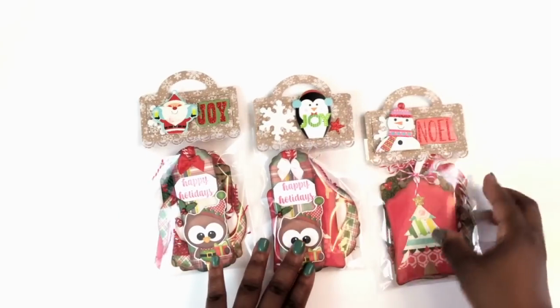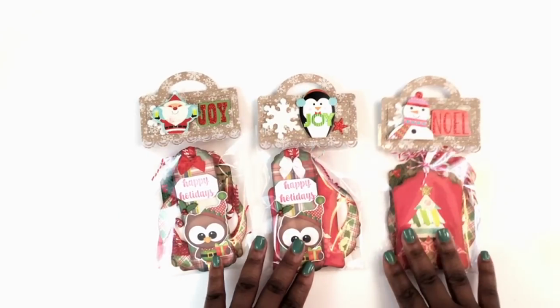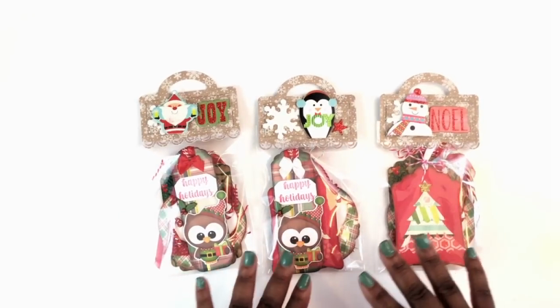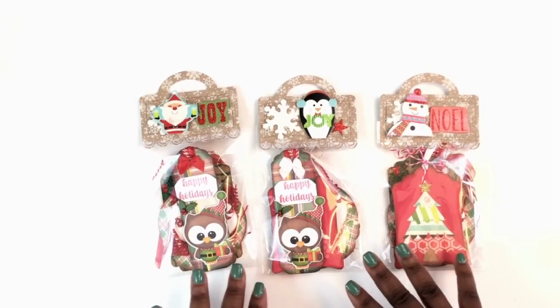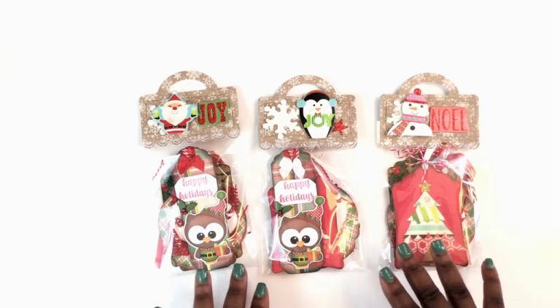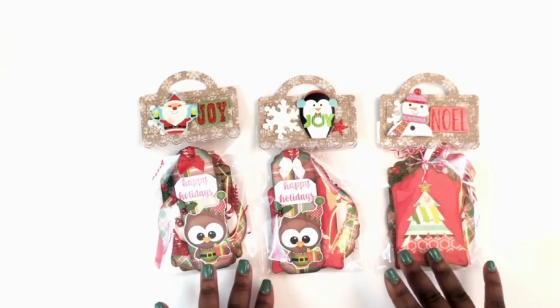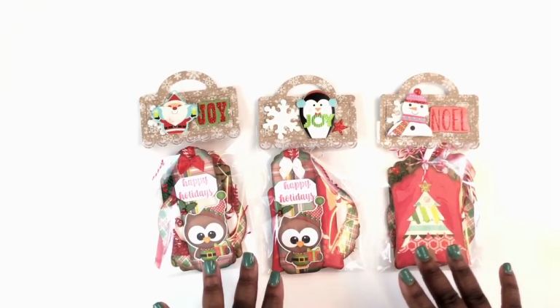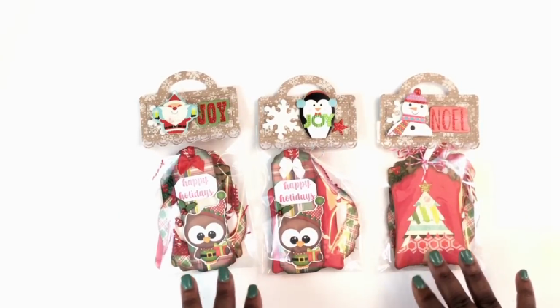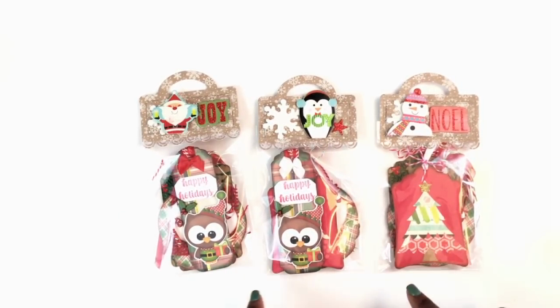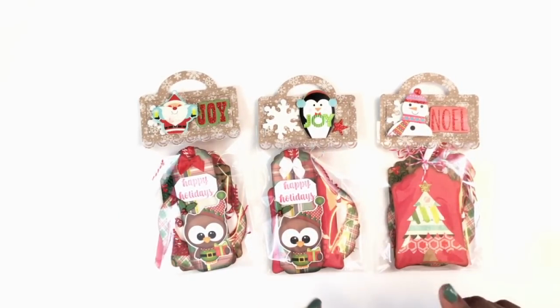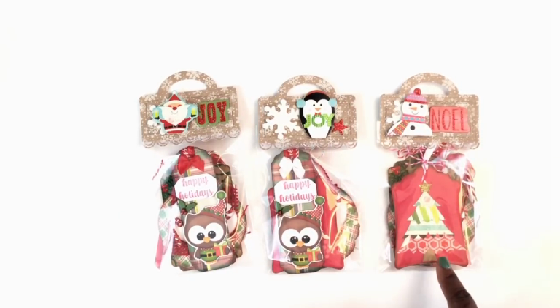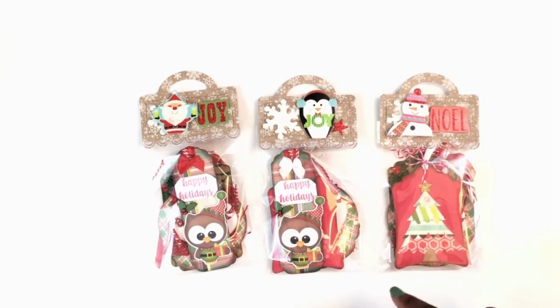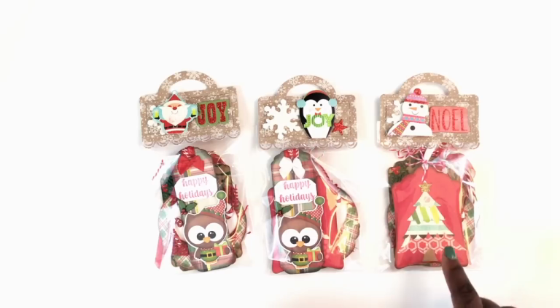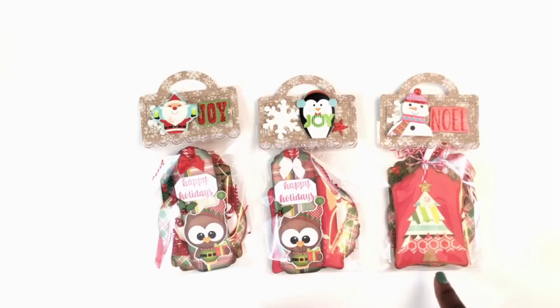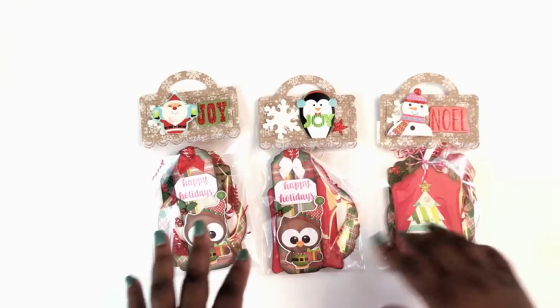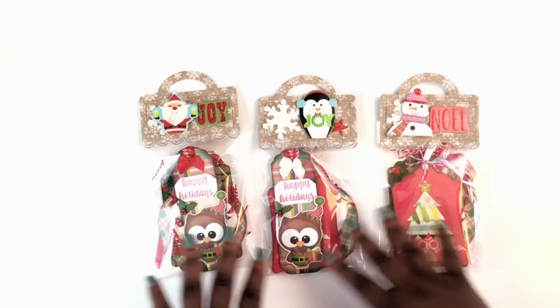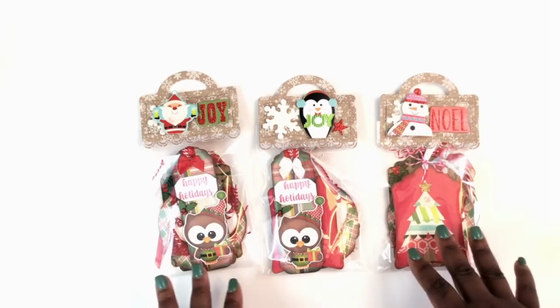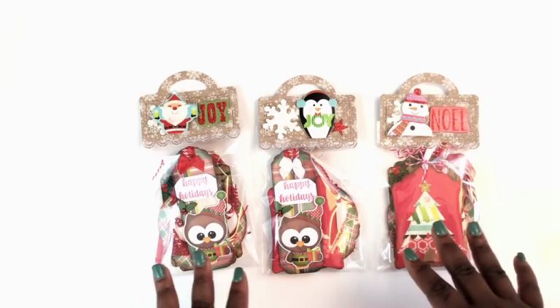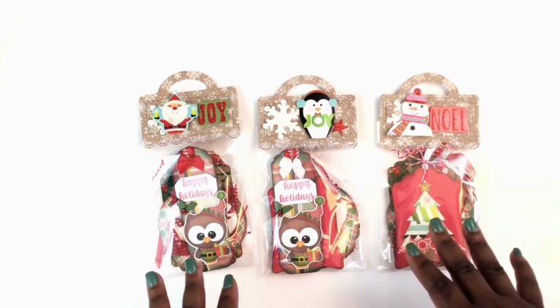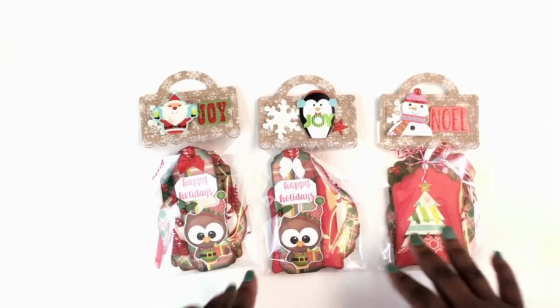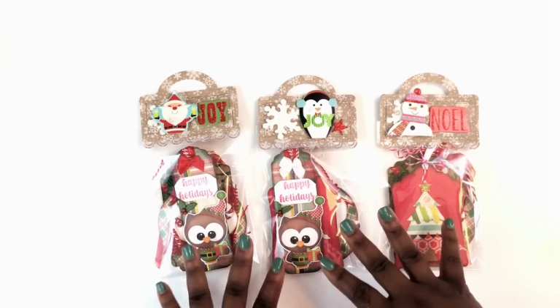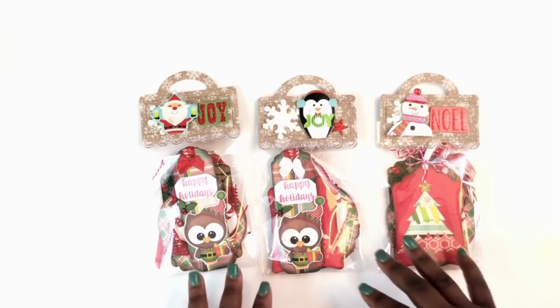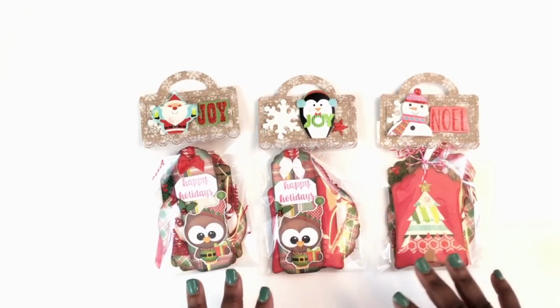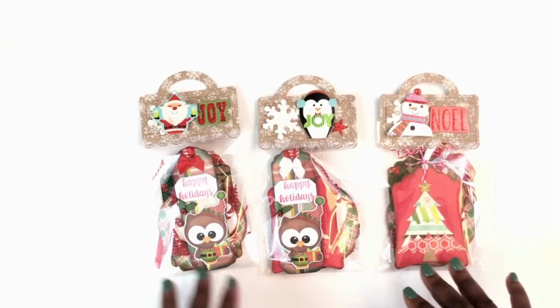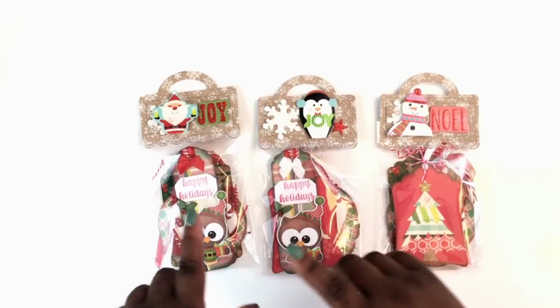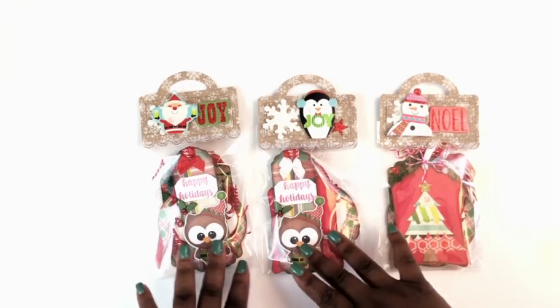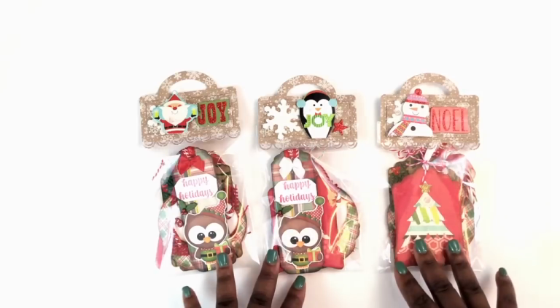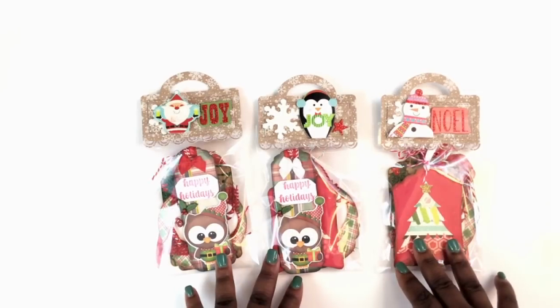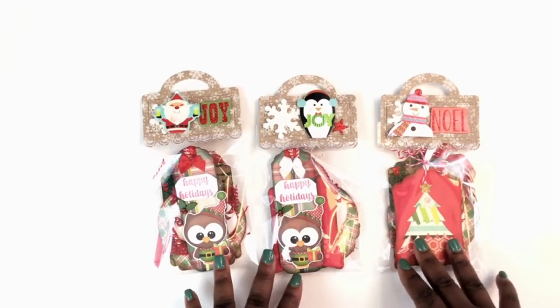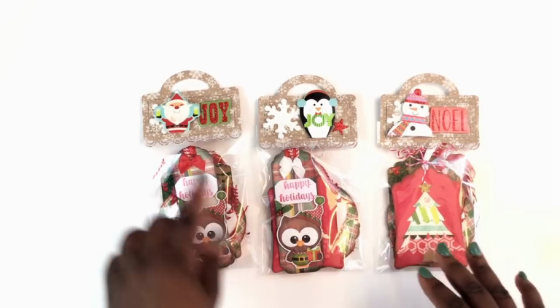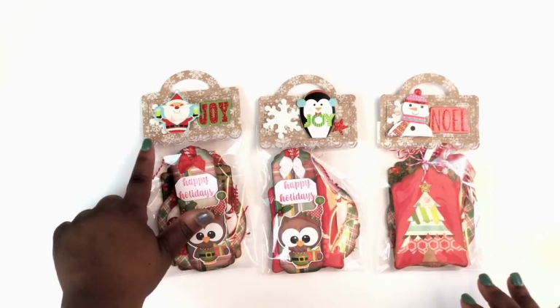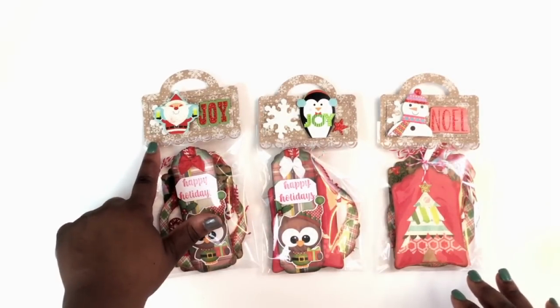These are some tags that I've packaged up that I've made for the last 11 months with Miss Paige and Miss Peggy. I post my videos on the 10th of every month — I'll include some of the videos for the tags I've made so far — but I wanted to package some of these up to gift to family.